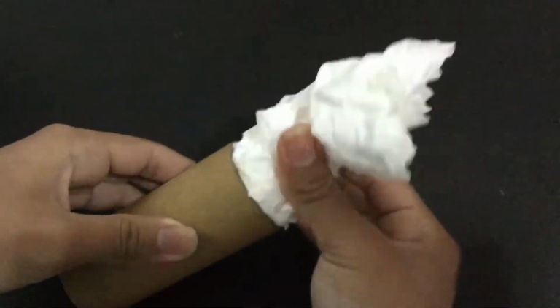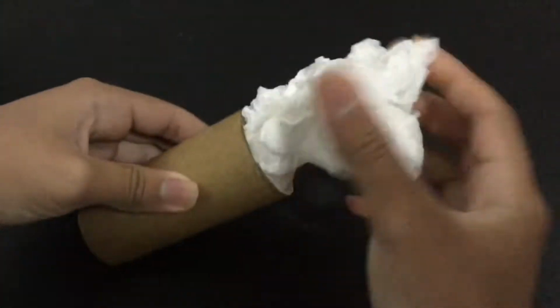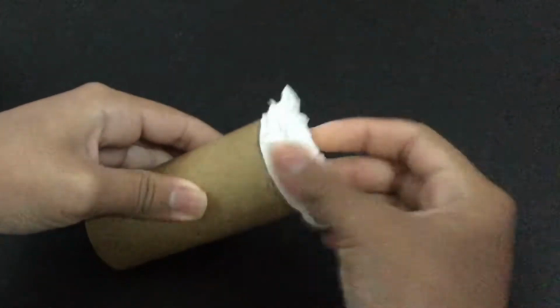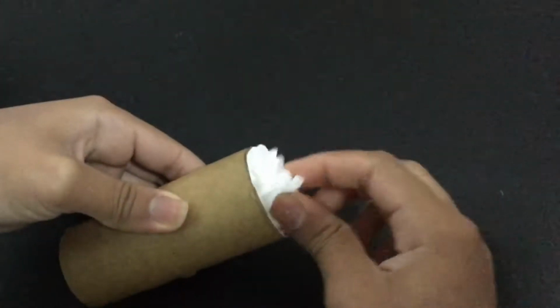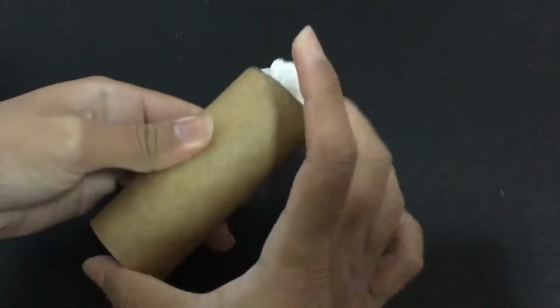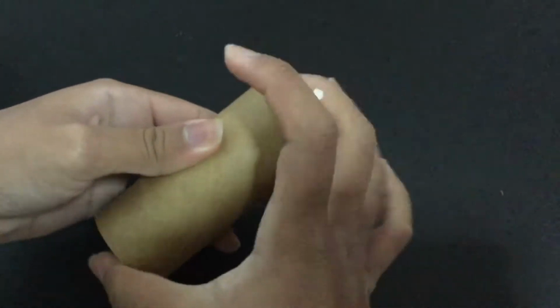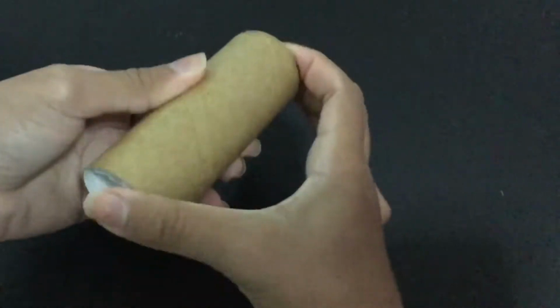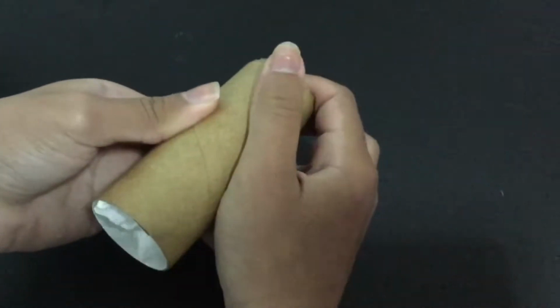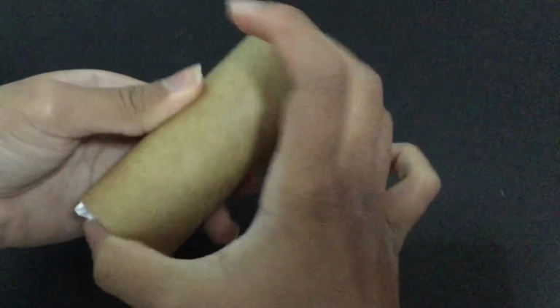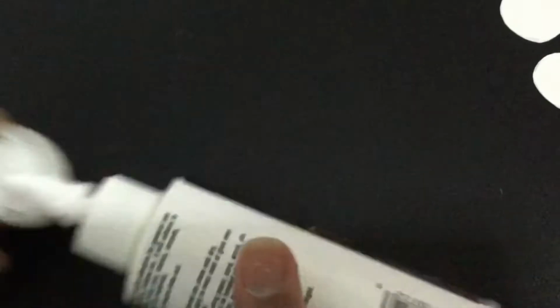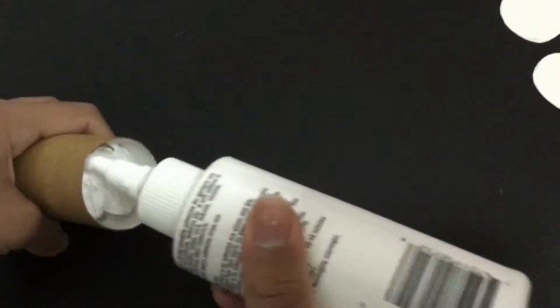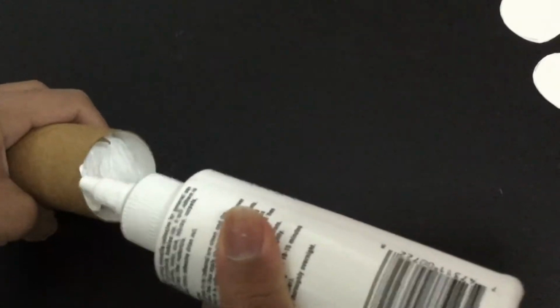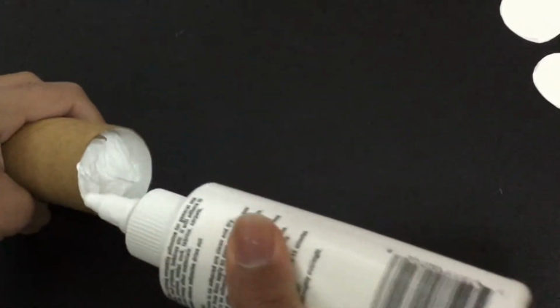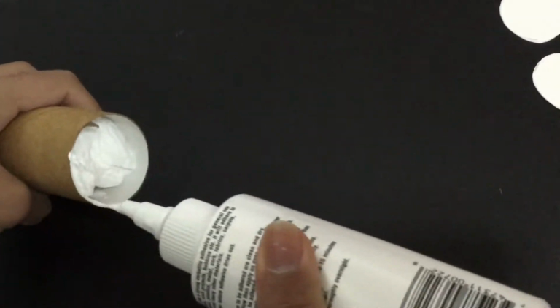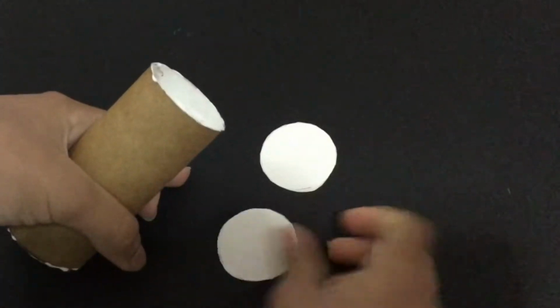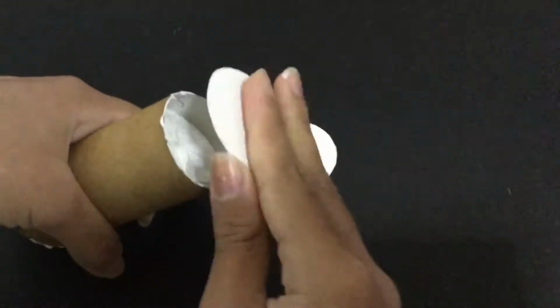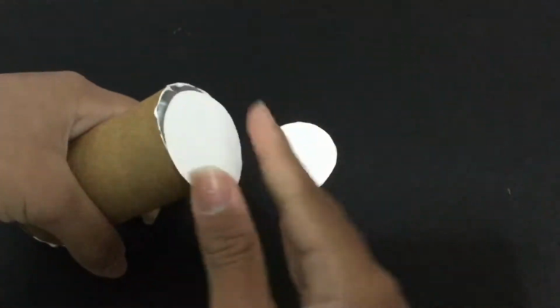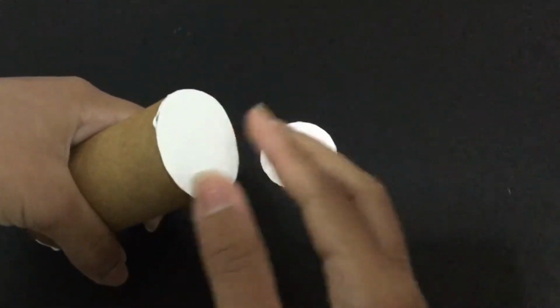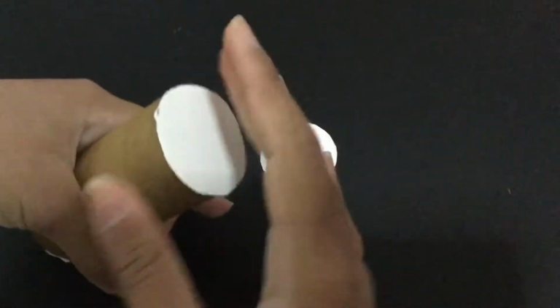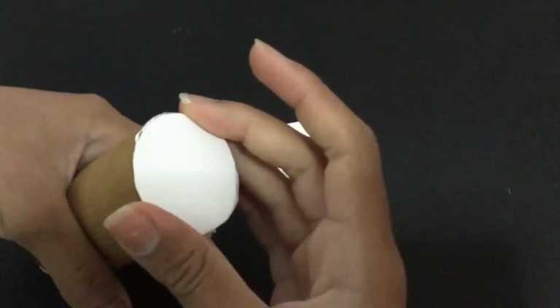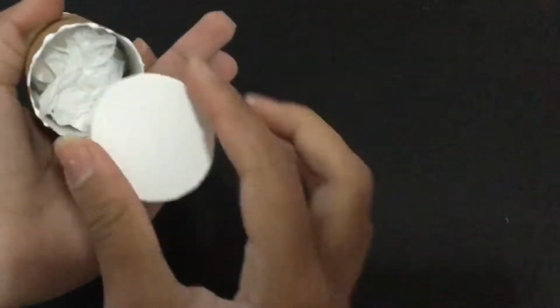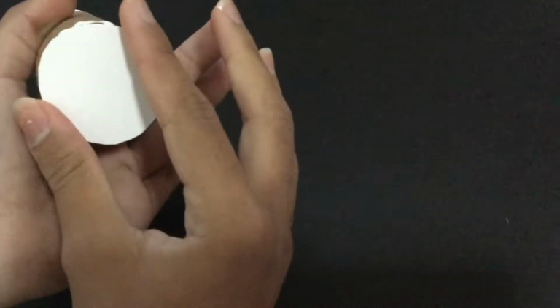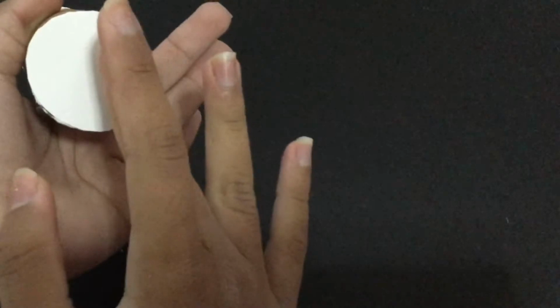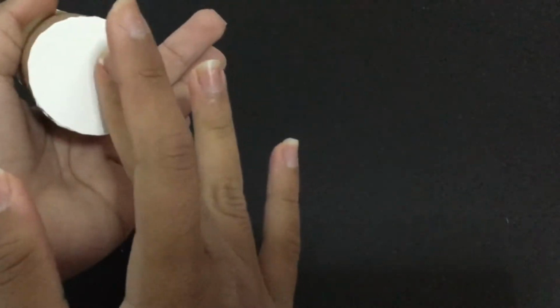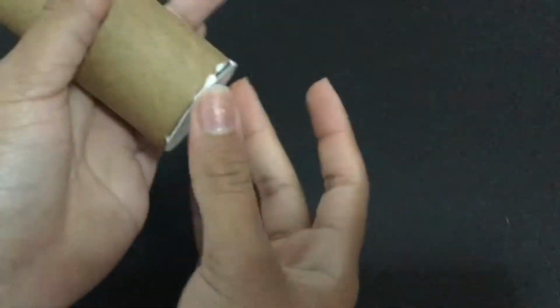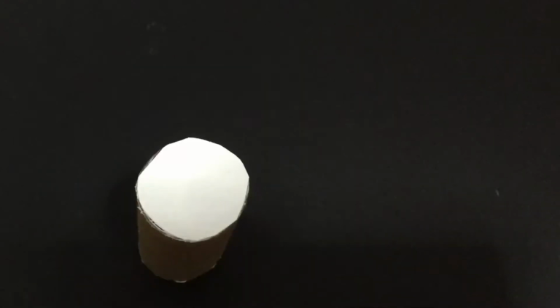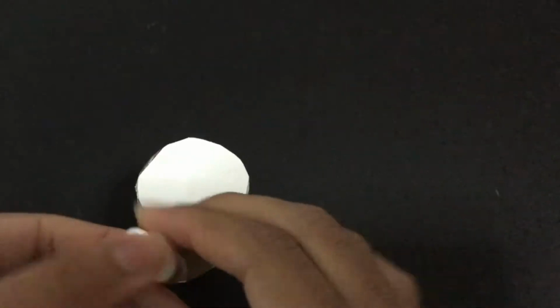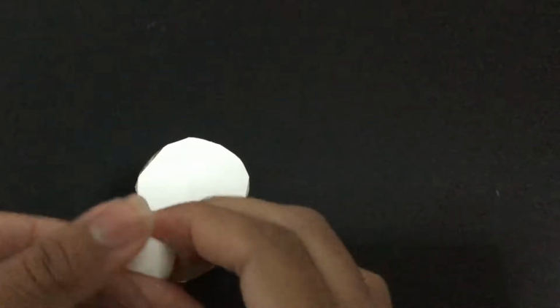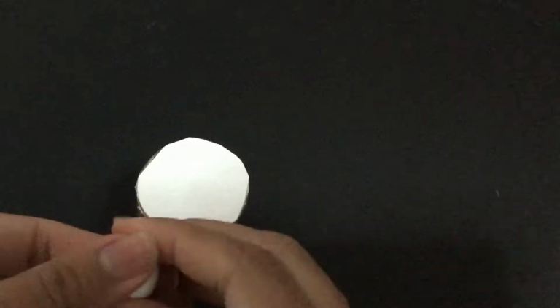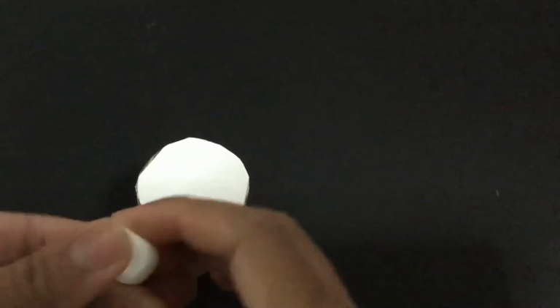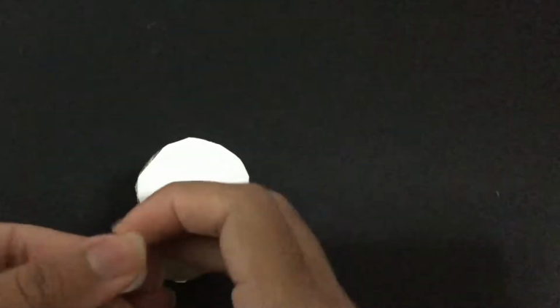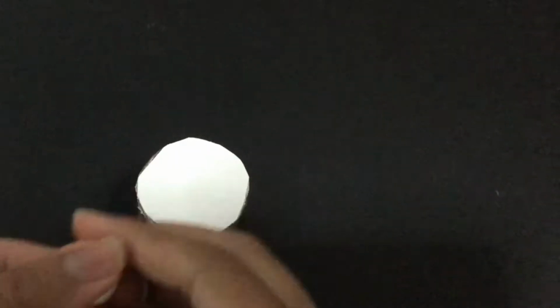Next I will add tissues inside, putting some glue so it sticks. I'm adding circular cardboard to the top and bottom of the kitchen tissue roll. And now I'm making a clay neck.